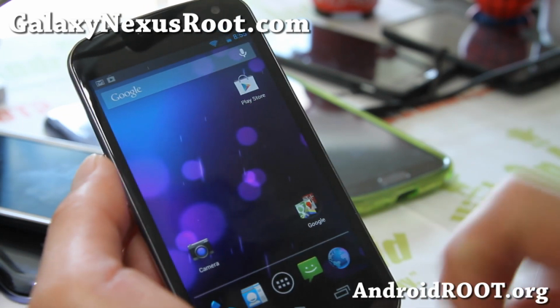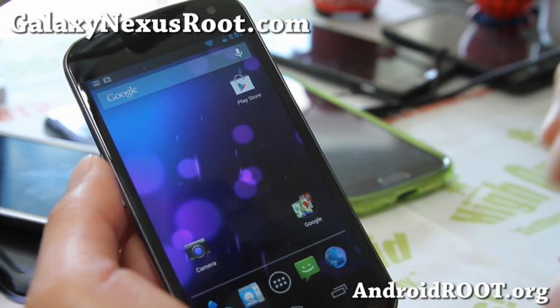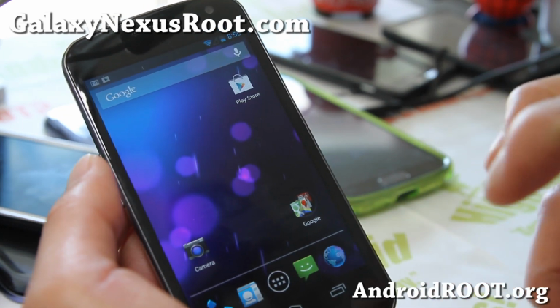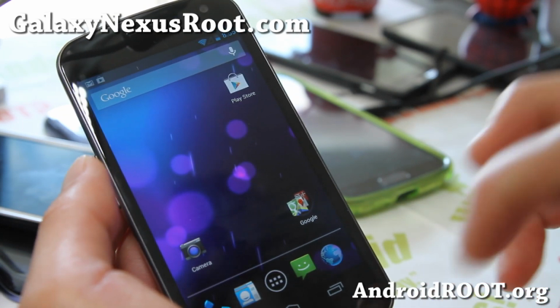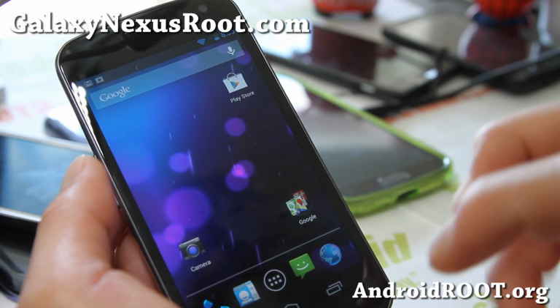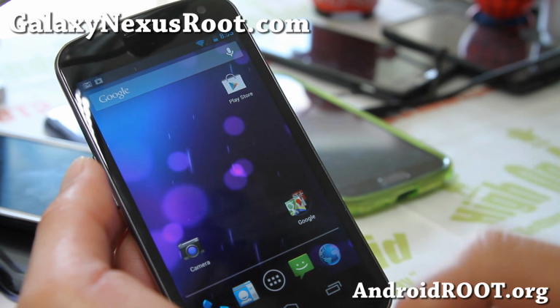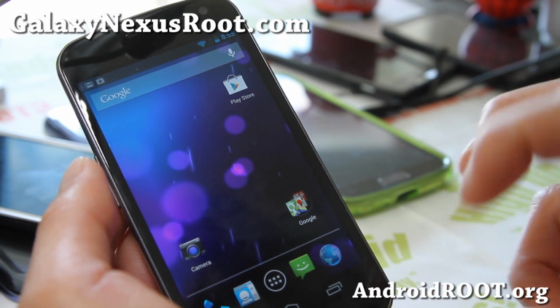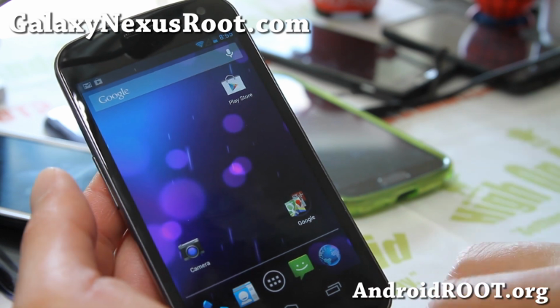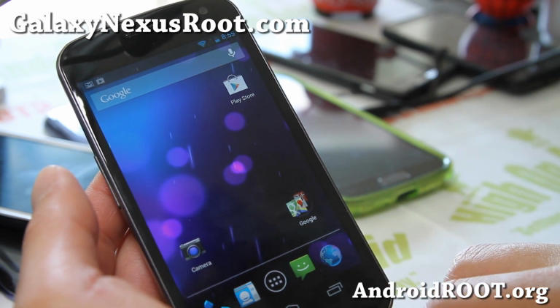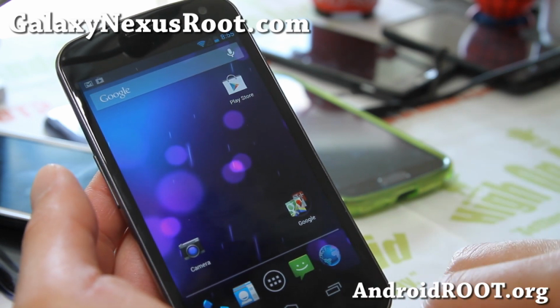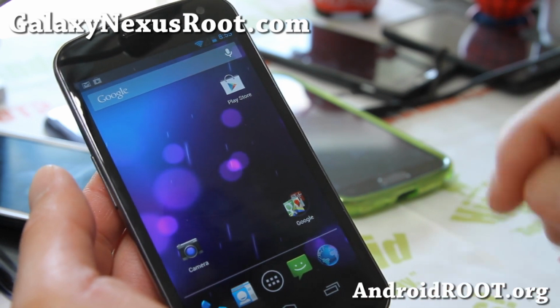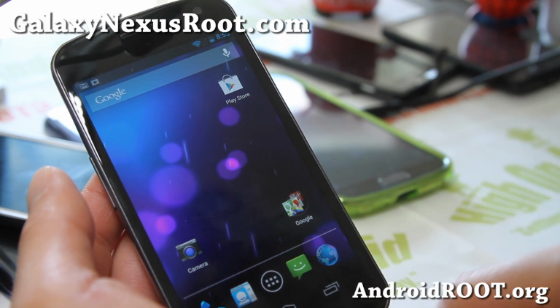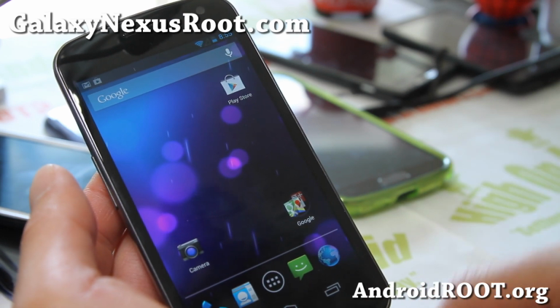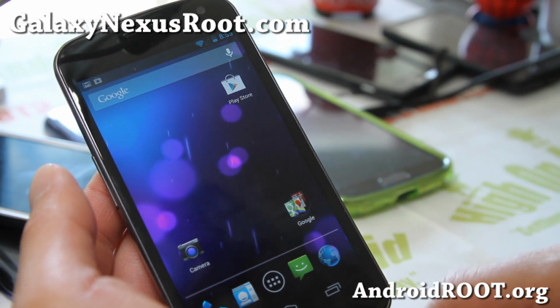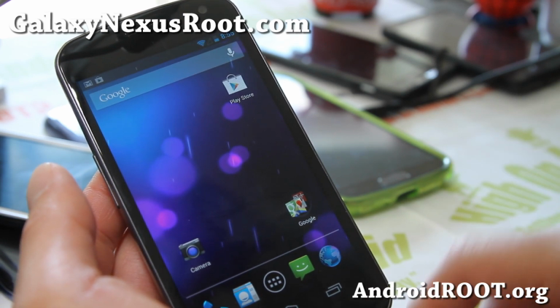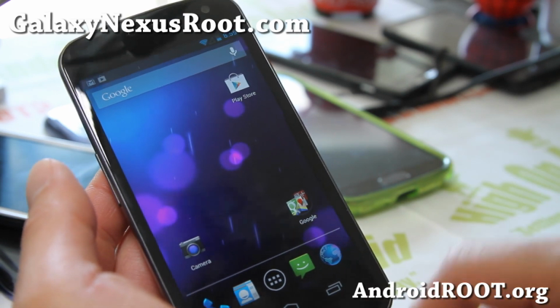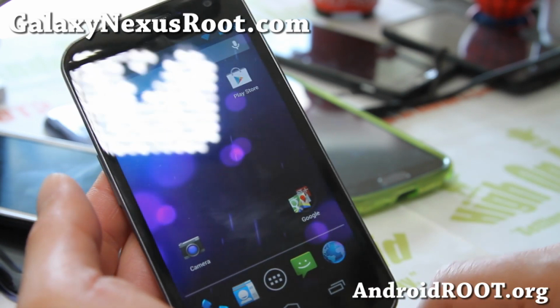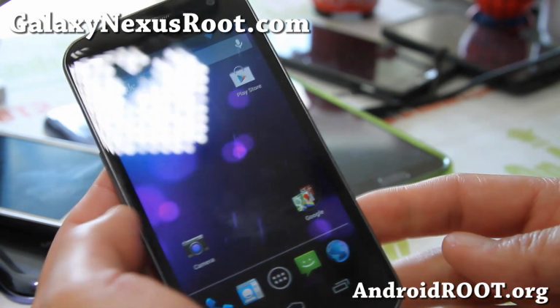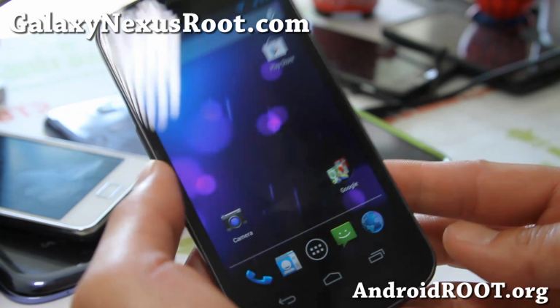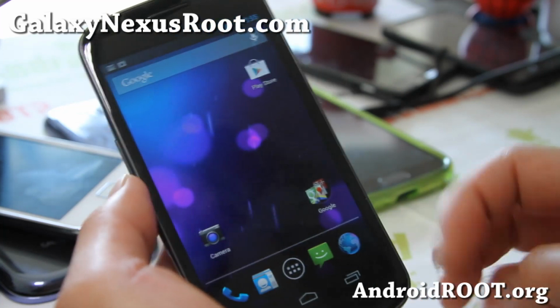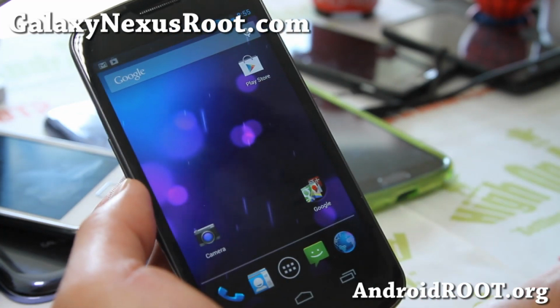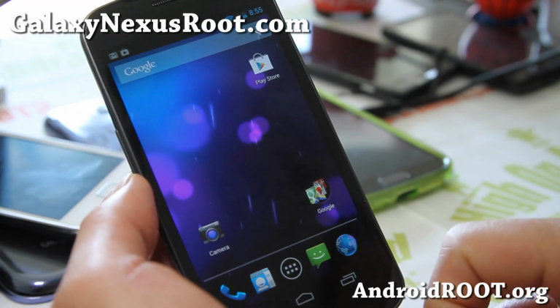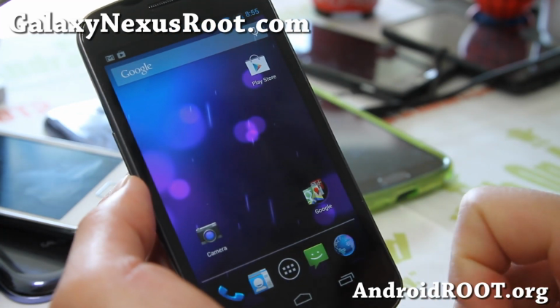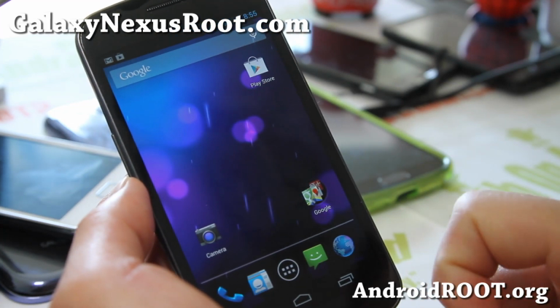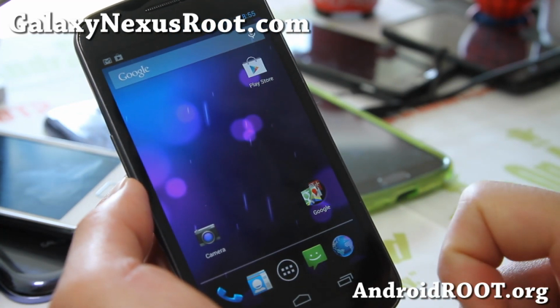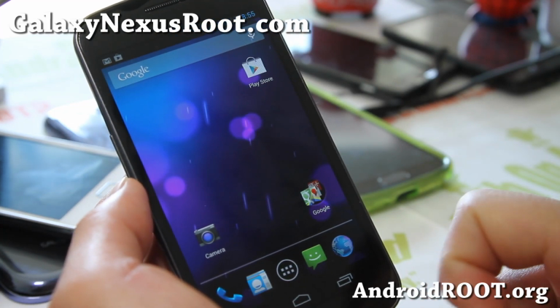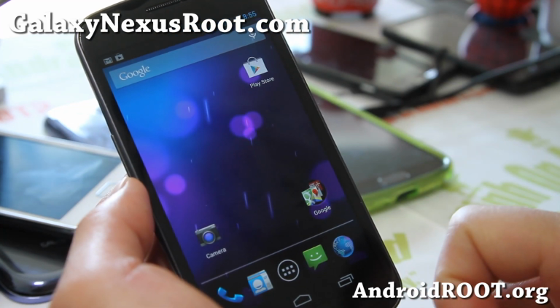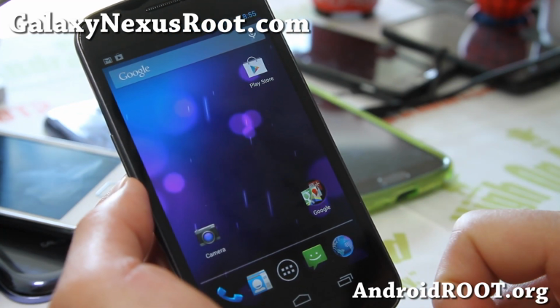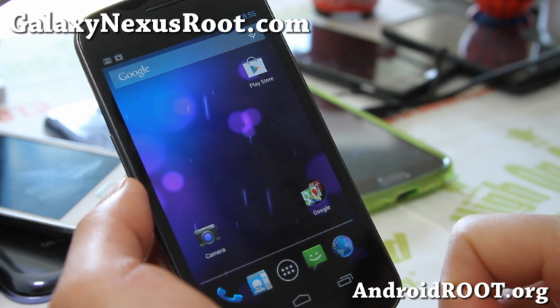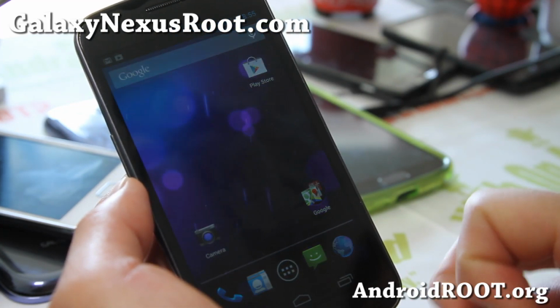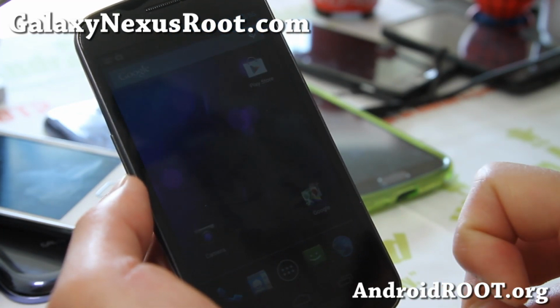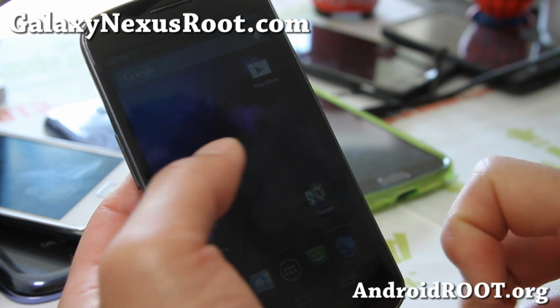And for Sprint, I'm looking into it — if I do anything, I will update it. So do check my website first to see if there's a 4.2 ROM available for your Galaxy Nexus Sprint as well.